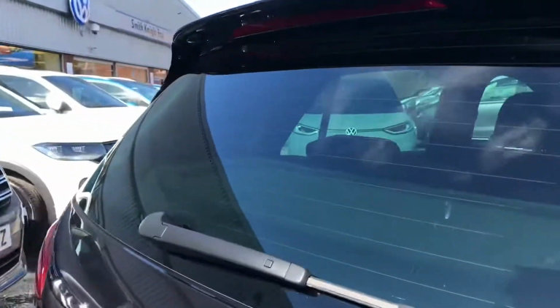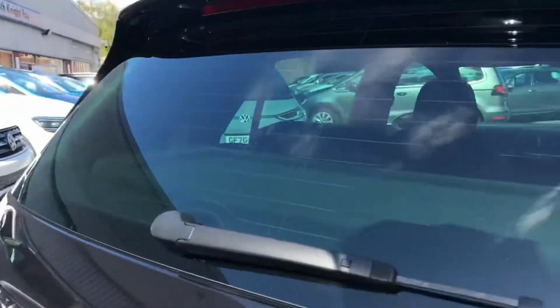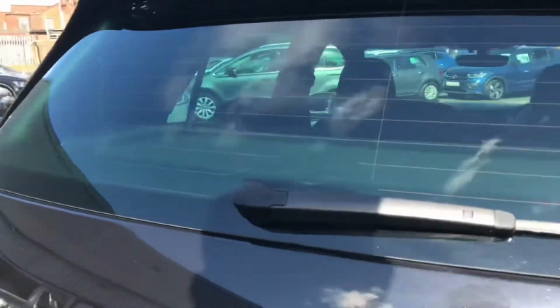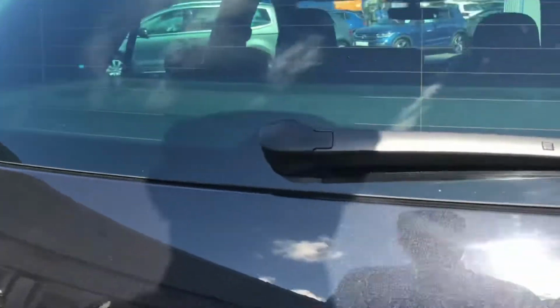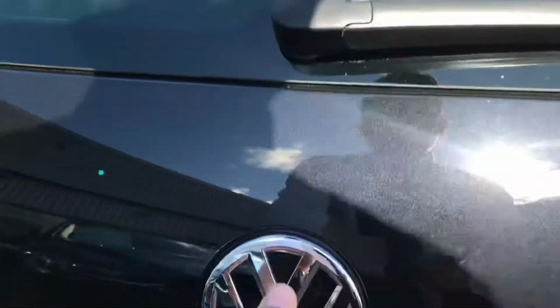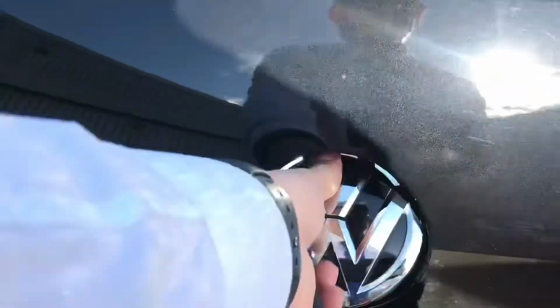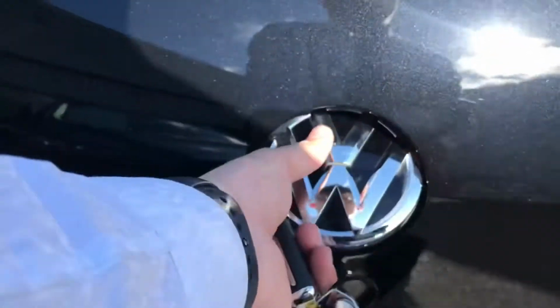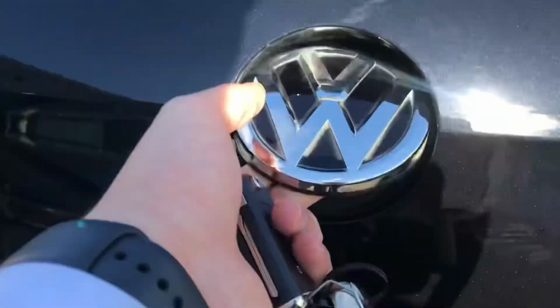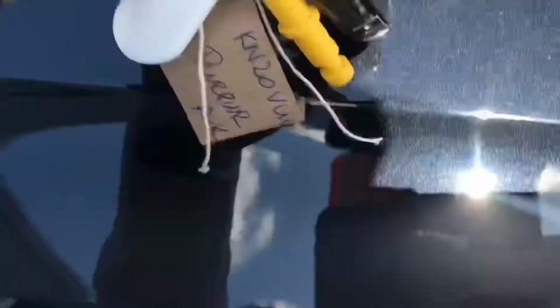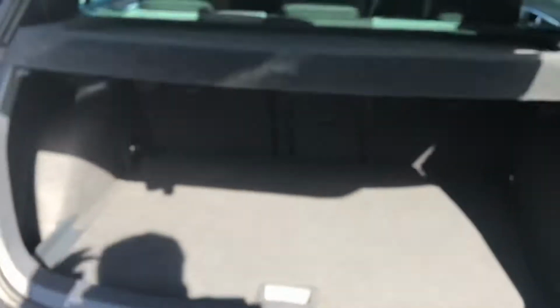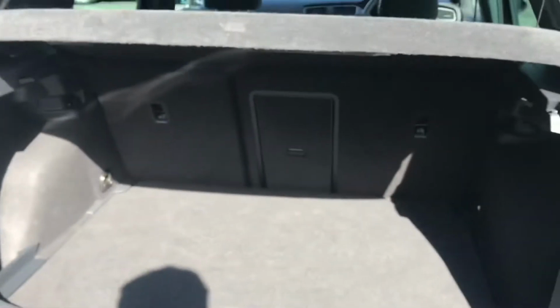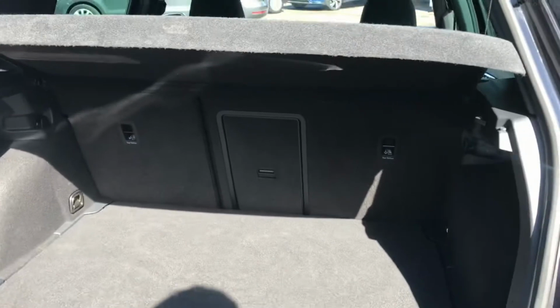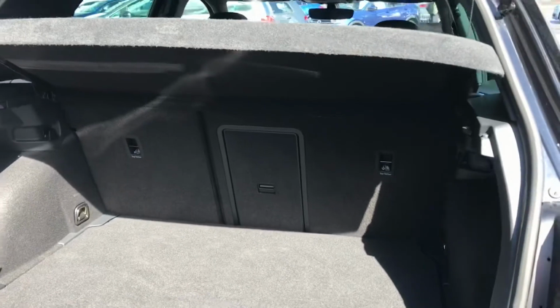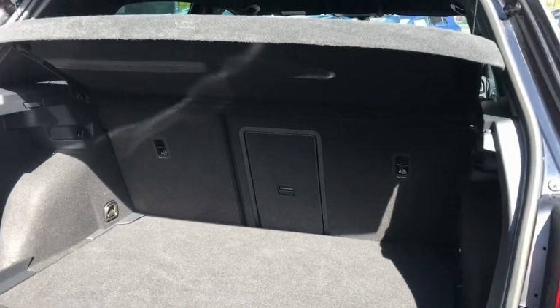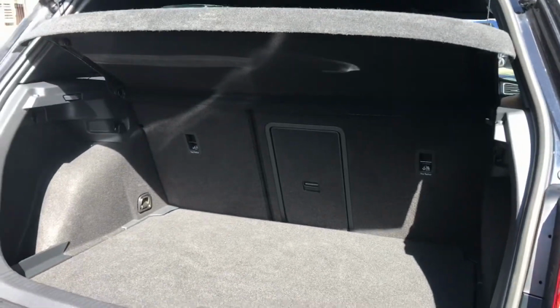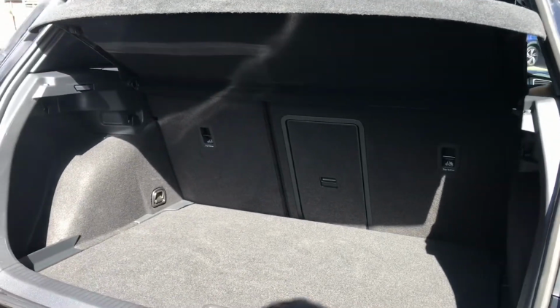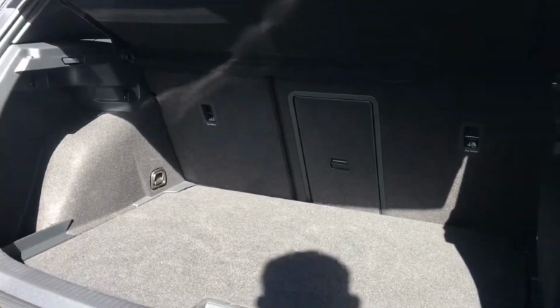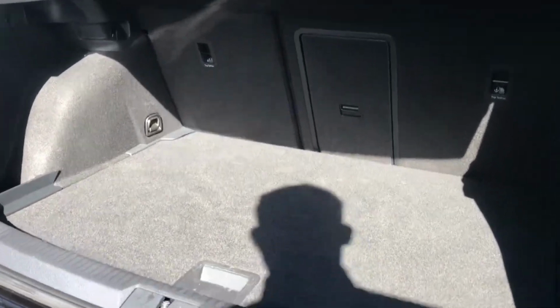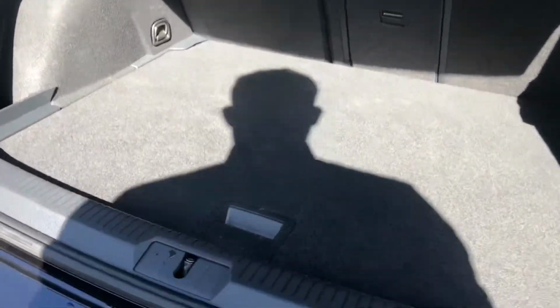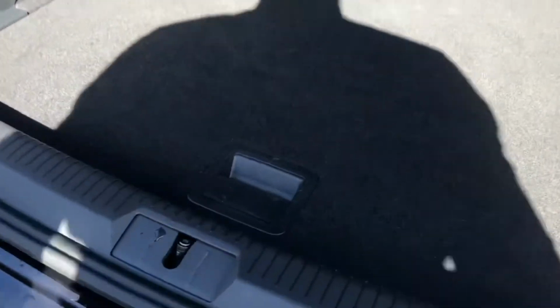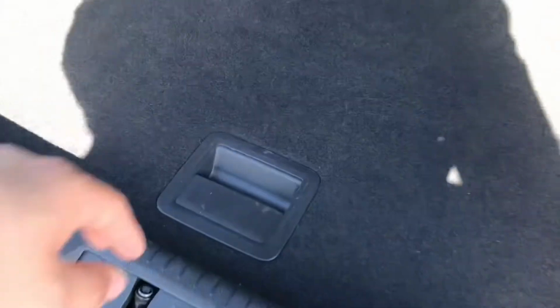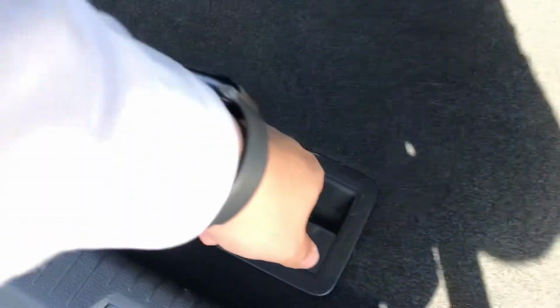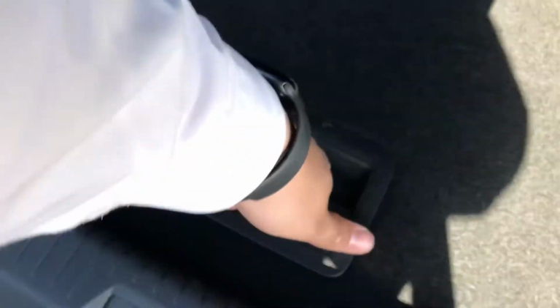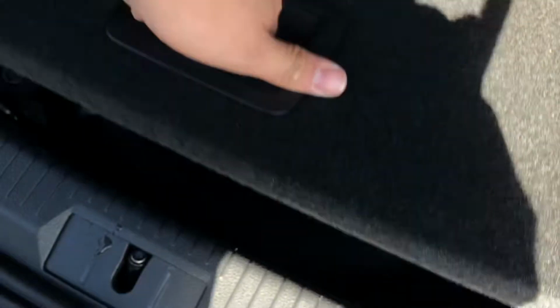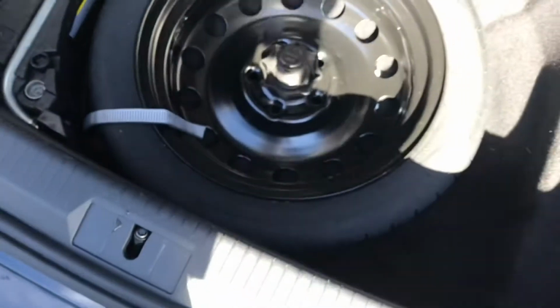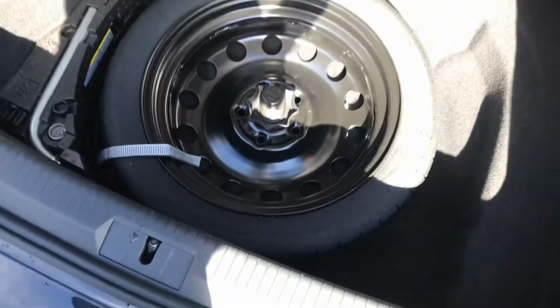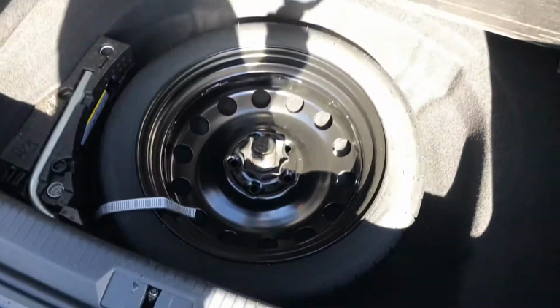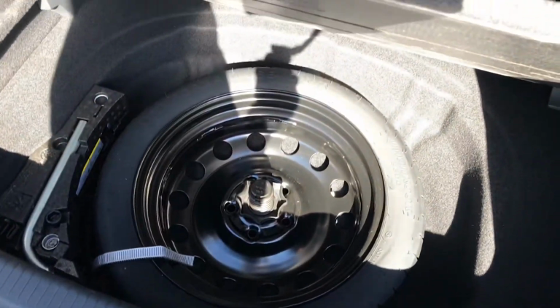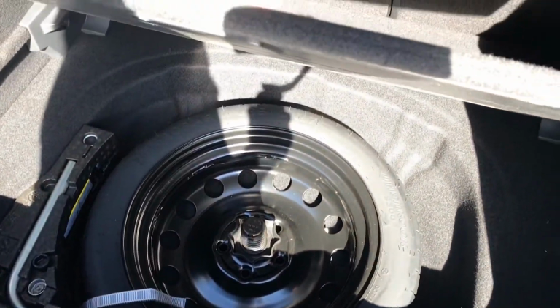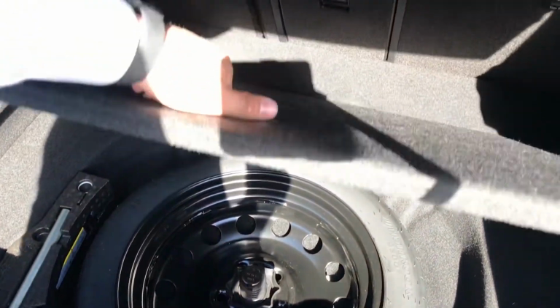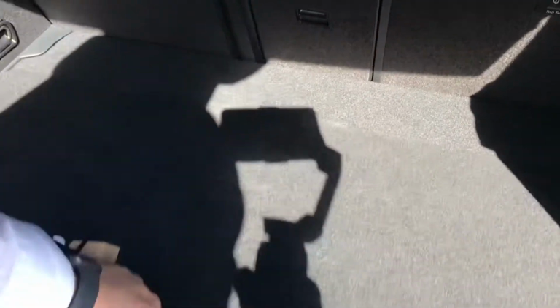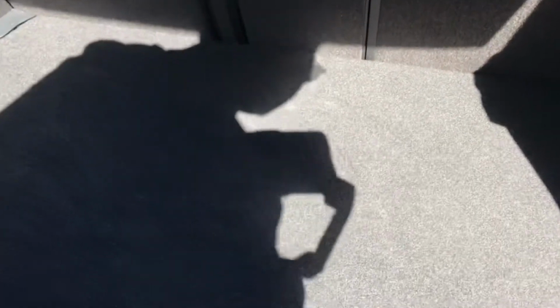Coming all the way around to the back, you can see we have the Volkswagen branding. We simply push in and lift to get access to a spacious boot, big enough to fit stuff like gym bags inside. If you need any additional height, we do have additional storage space below, where you also have space for a spare wheel as well.